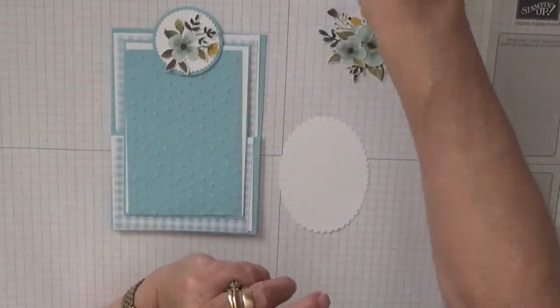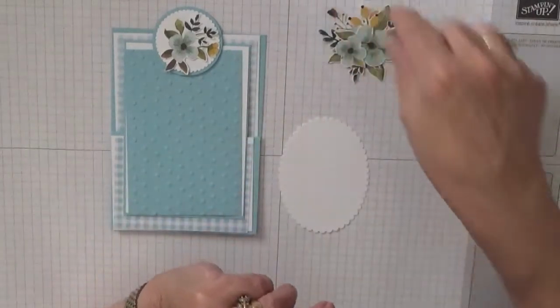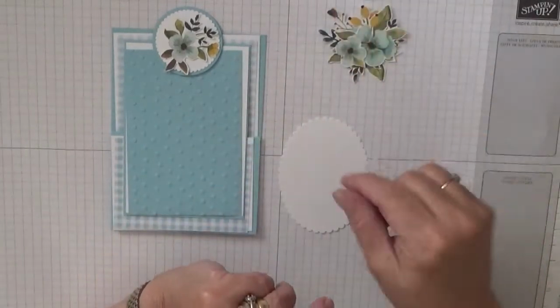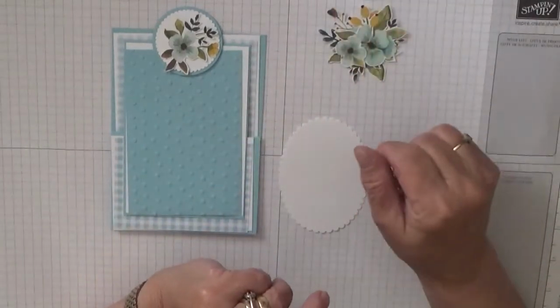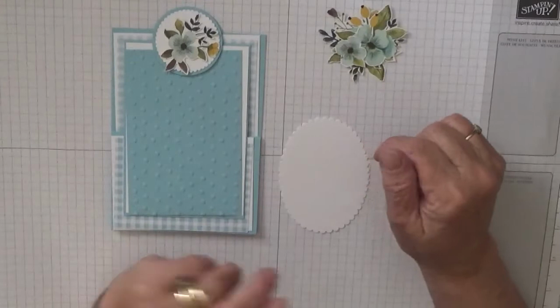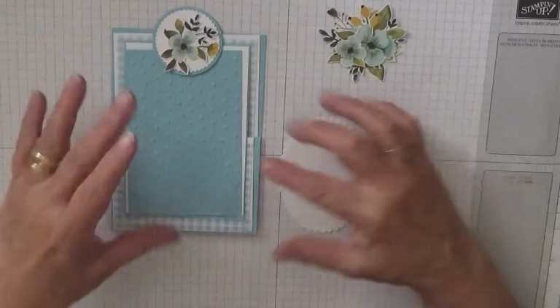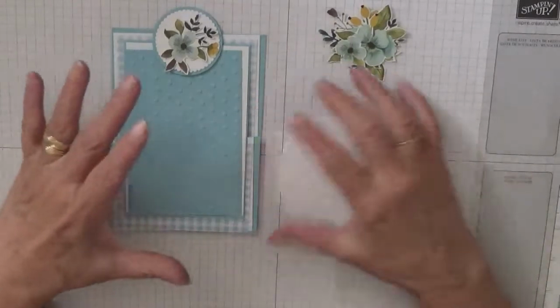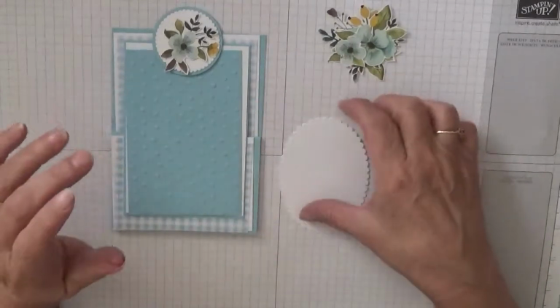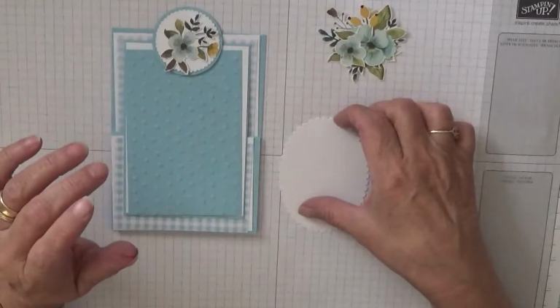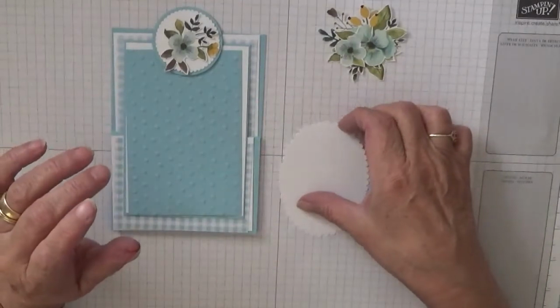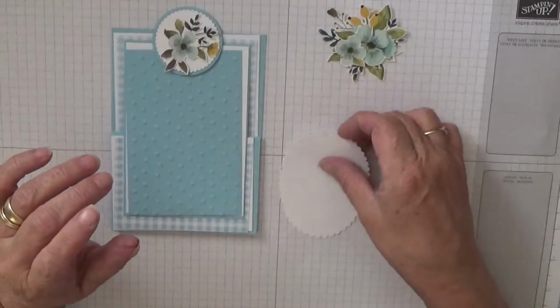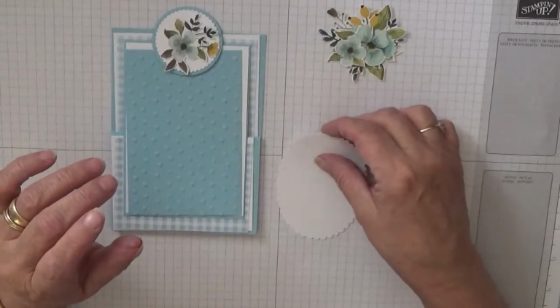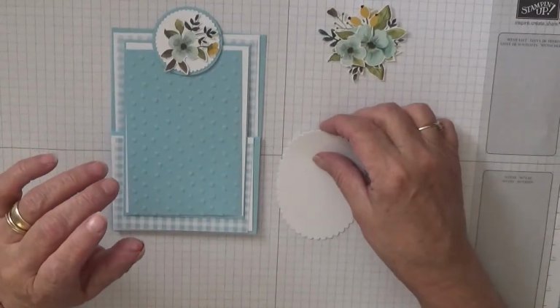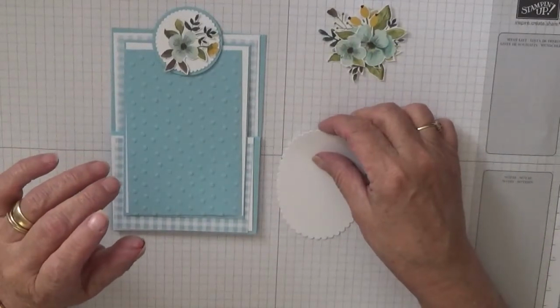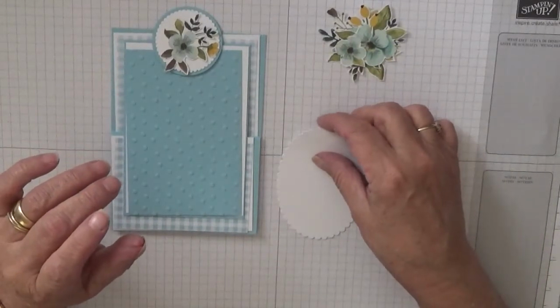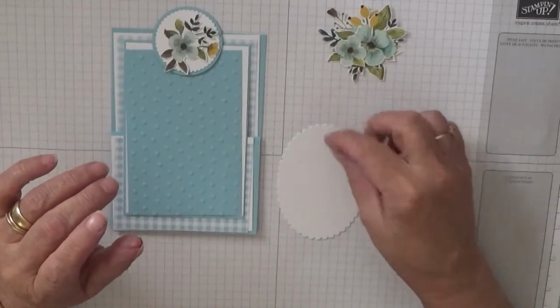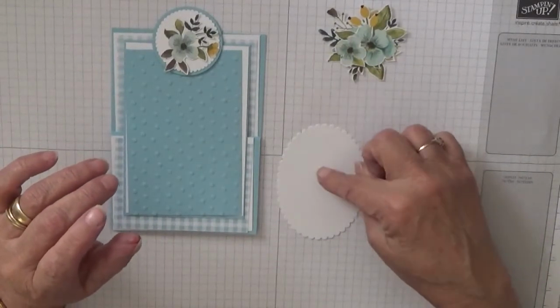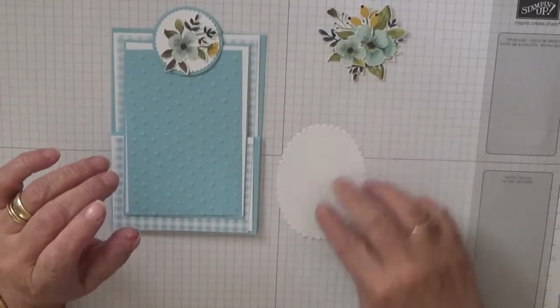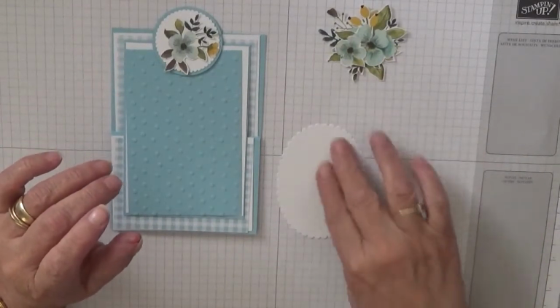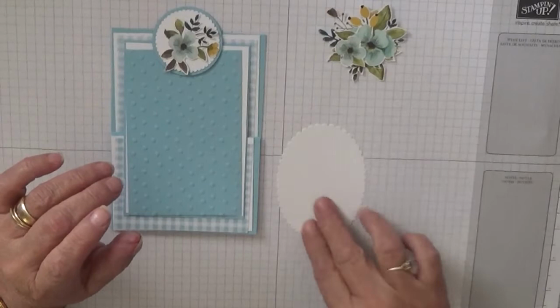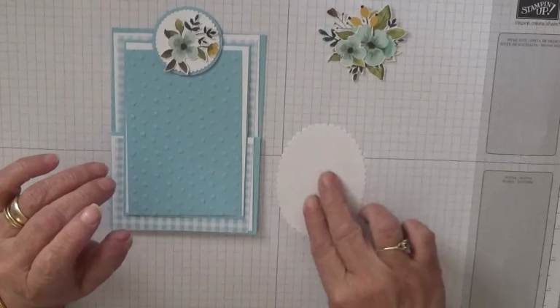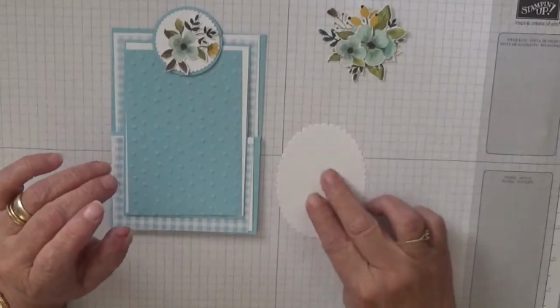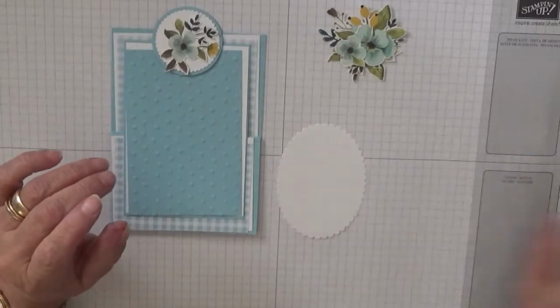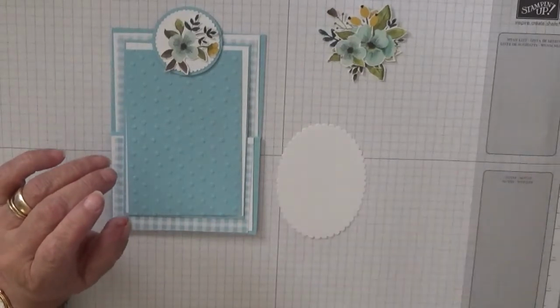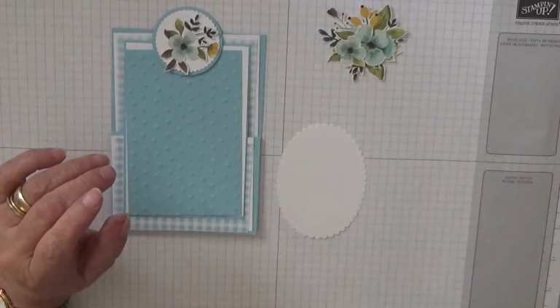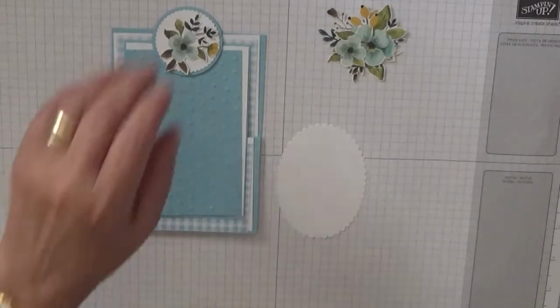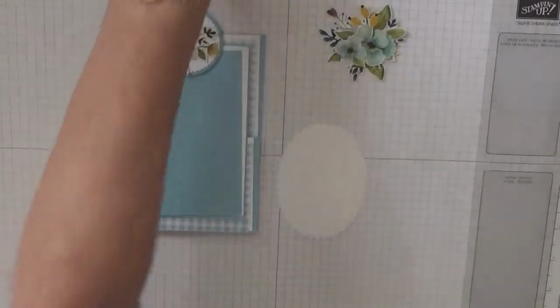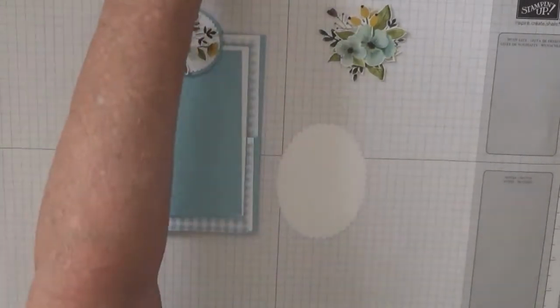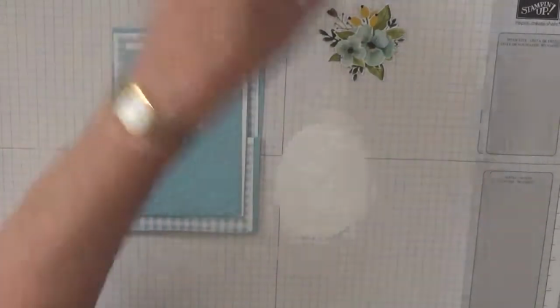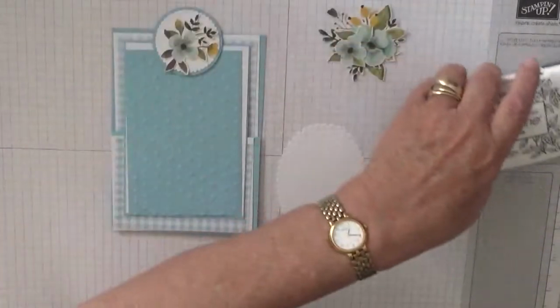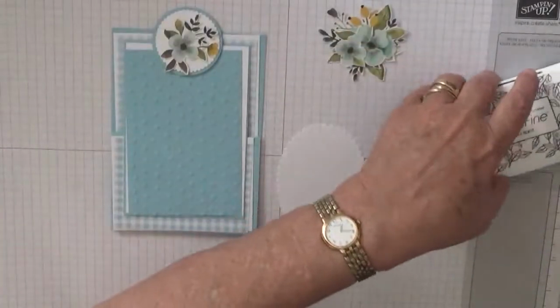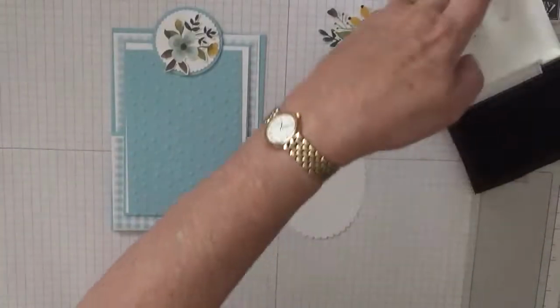The only thing actually stamping up is the paper. Let's stamp the sentiment and then we'll glue everything together.